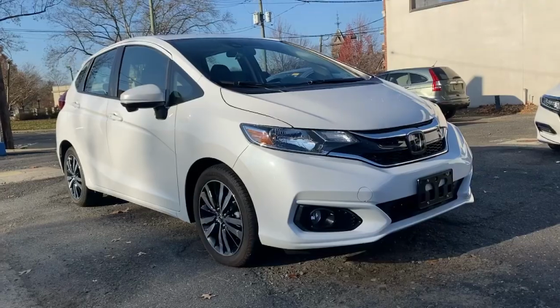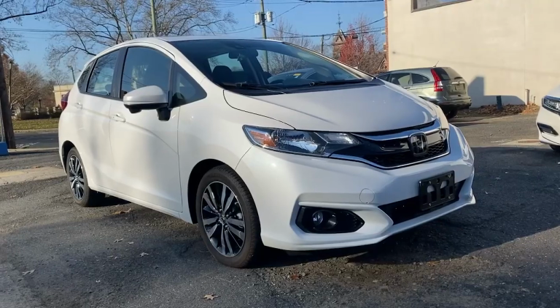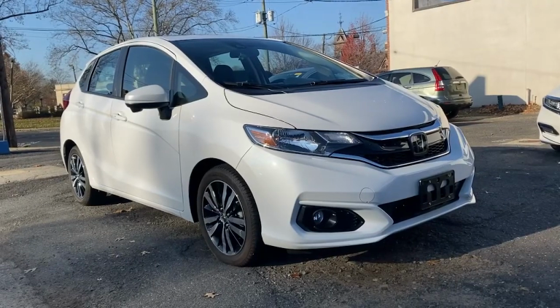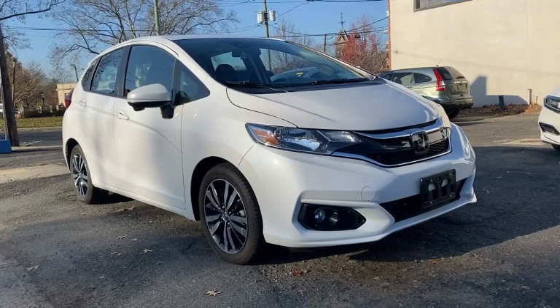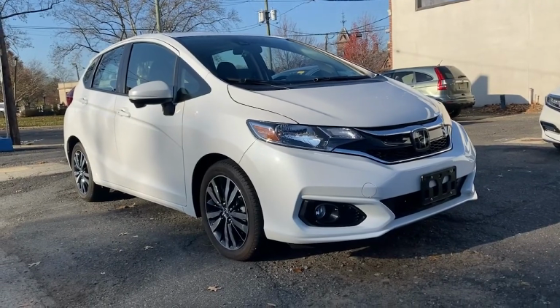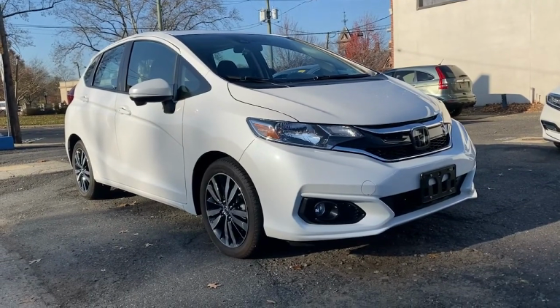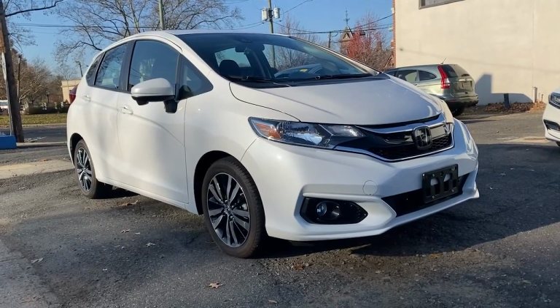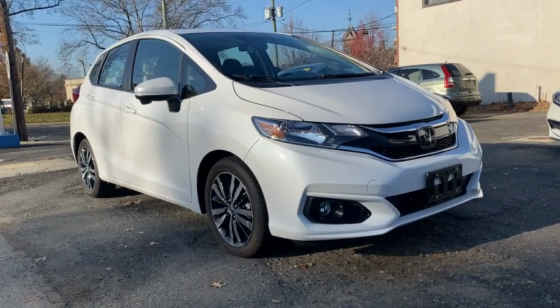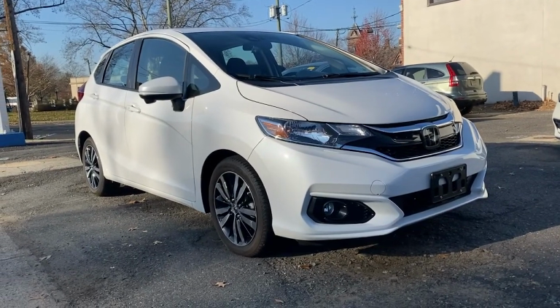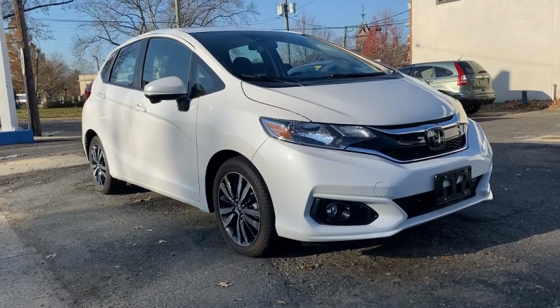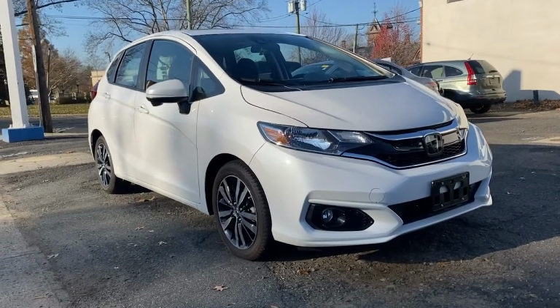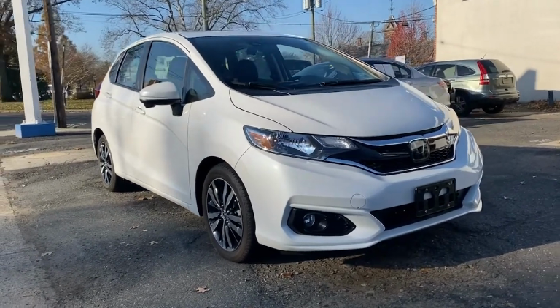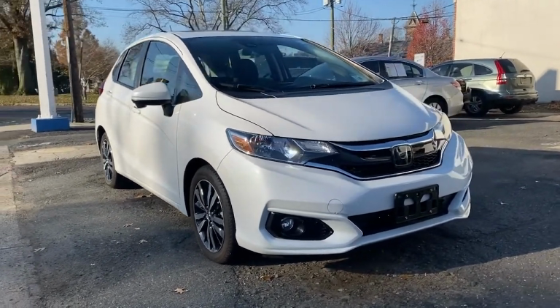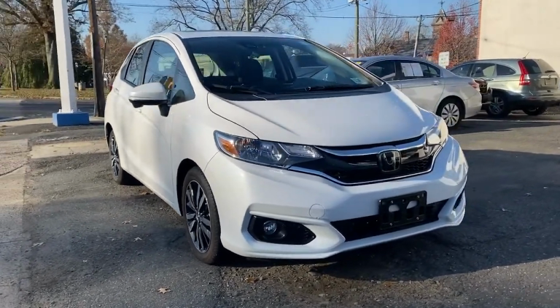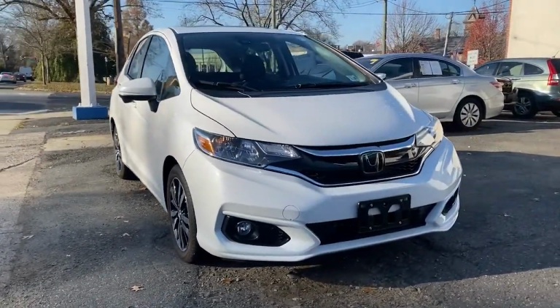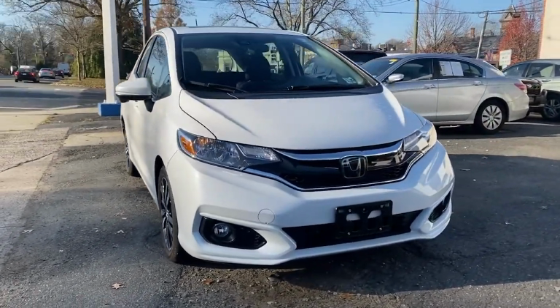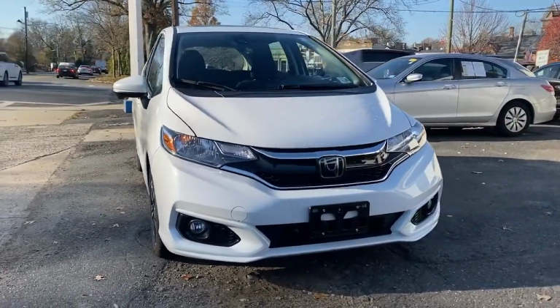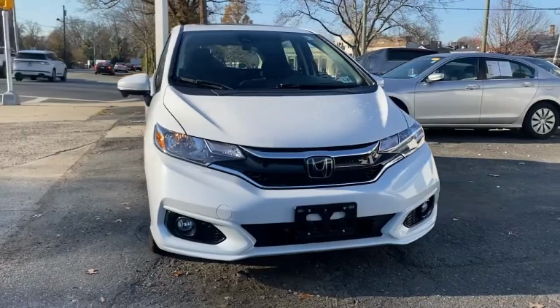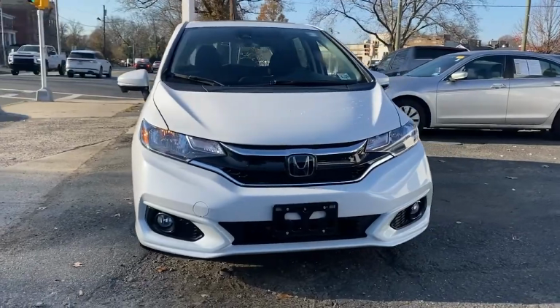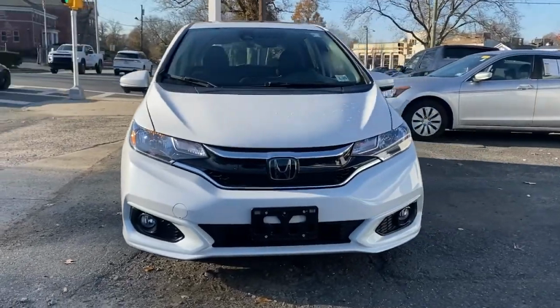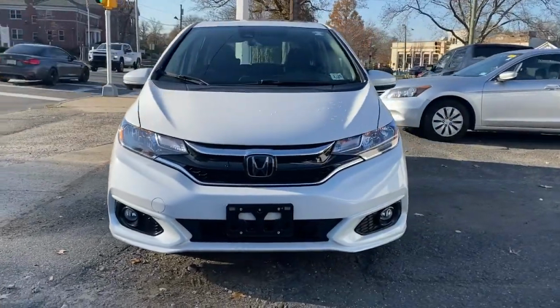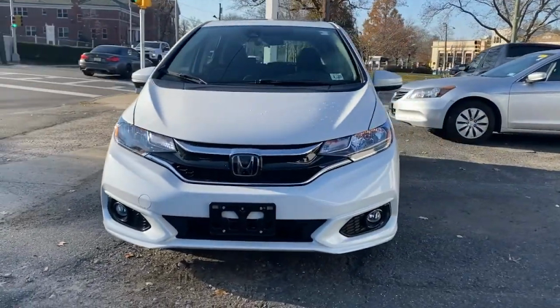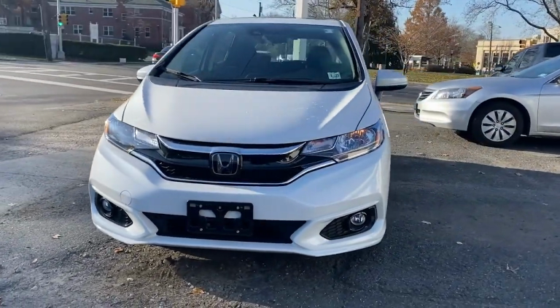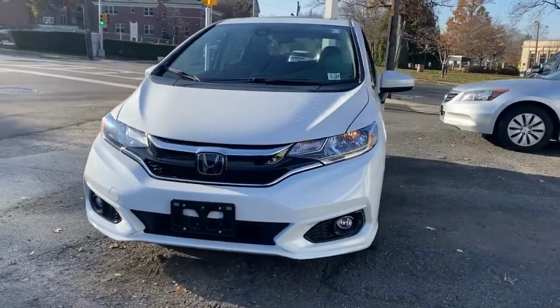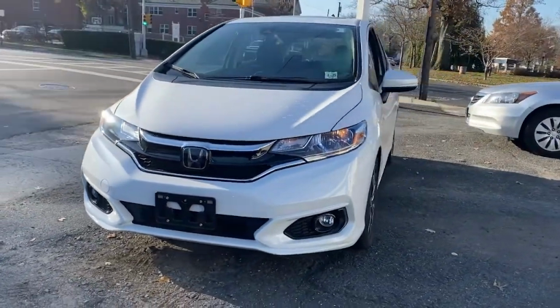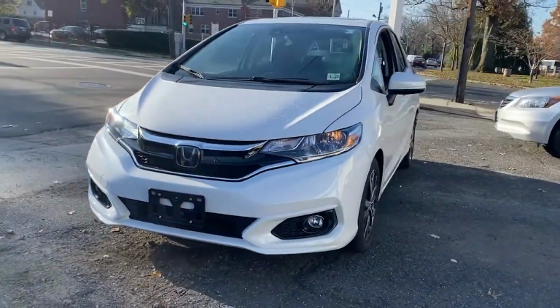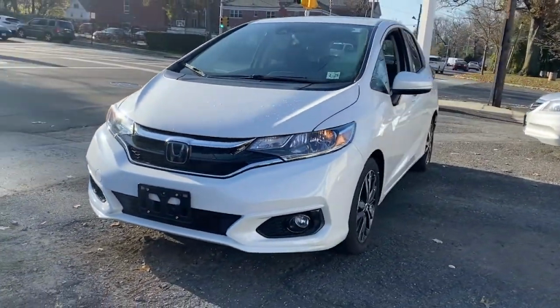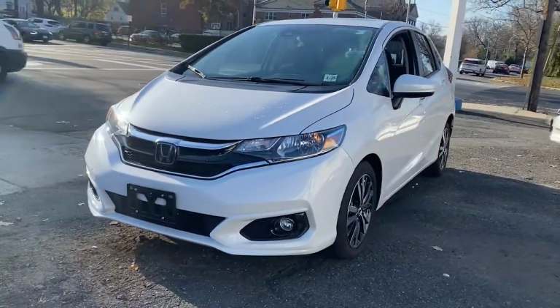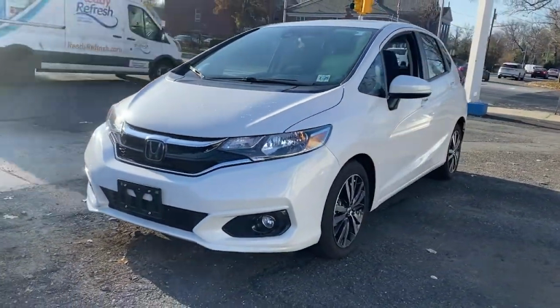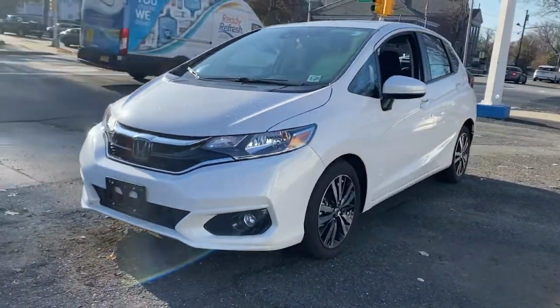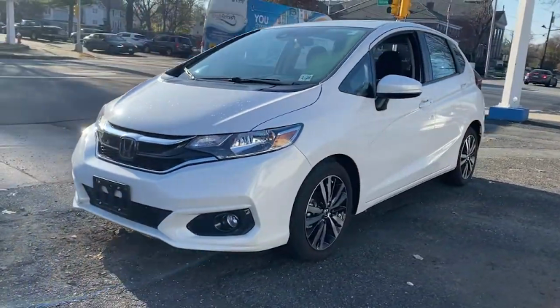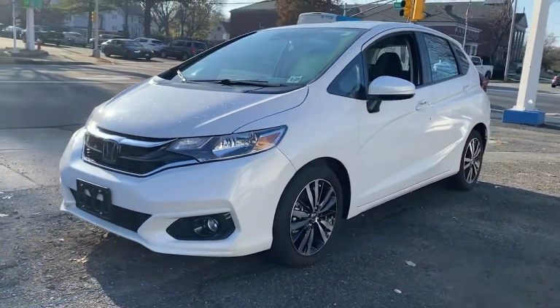You will love the features of this 2019 Honda Fit. With less than 5,000 miles on the odometer, this vehicle provides excellent value.